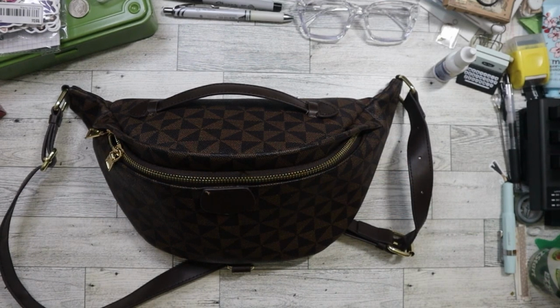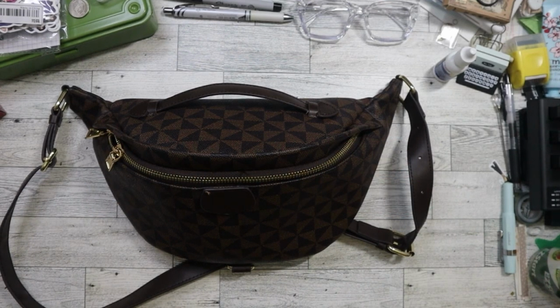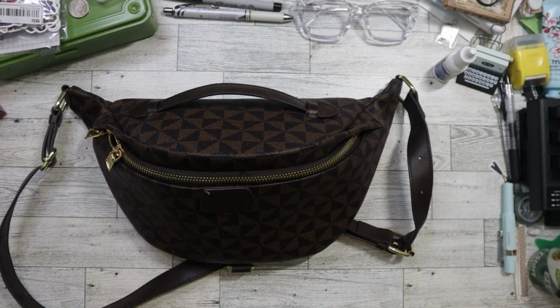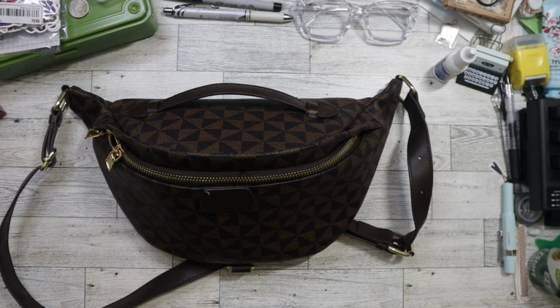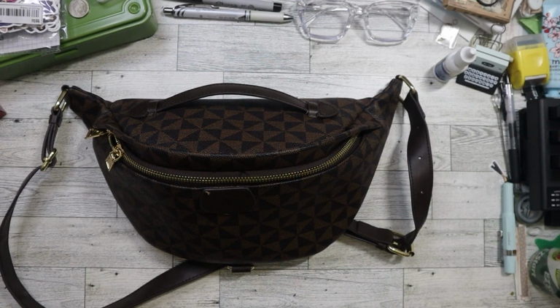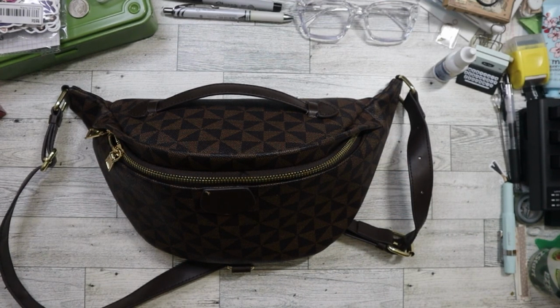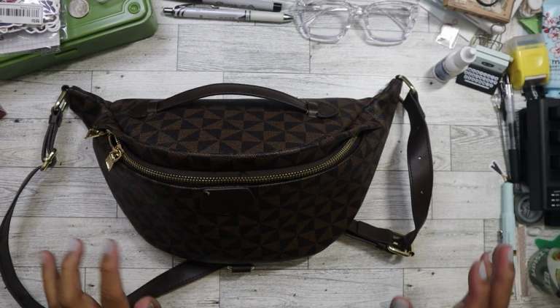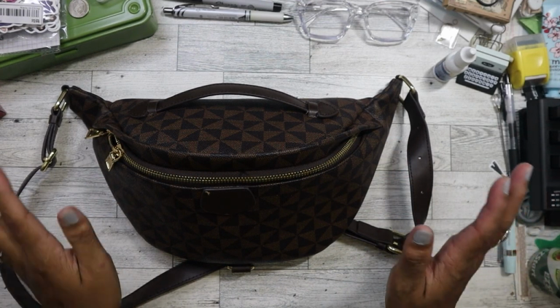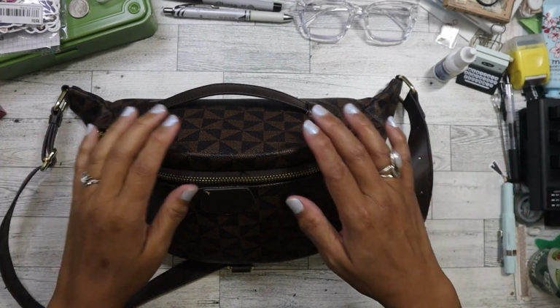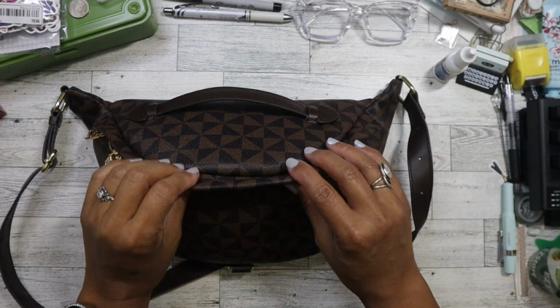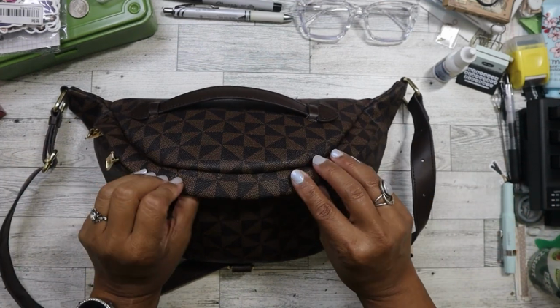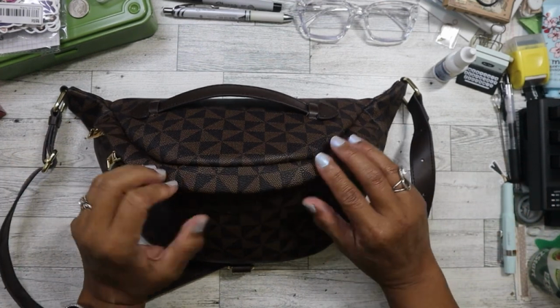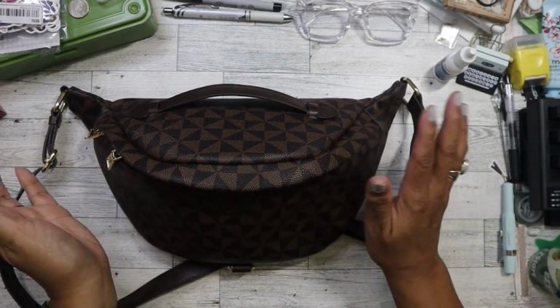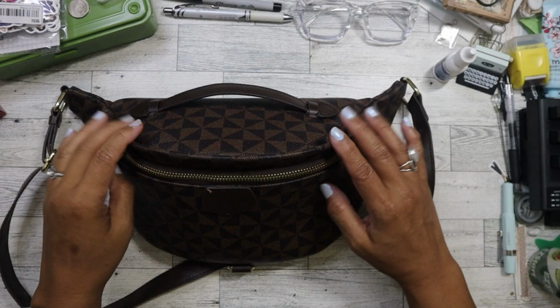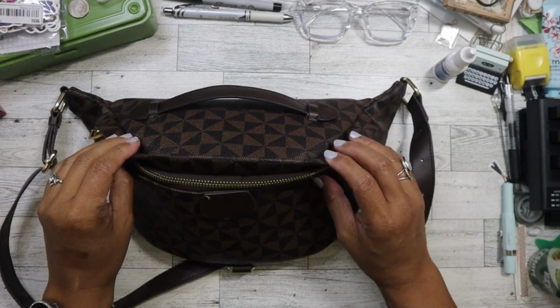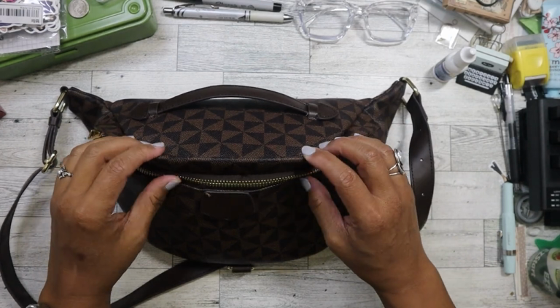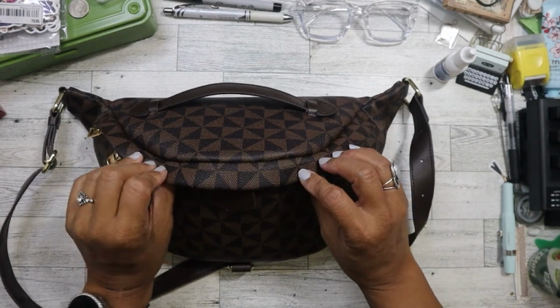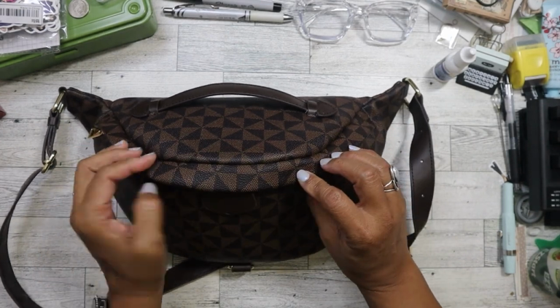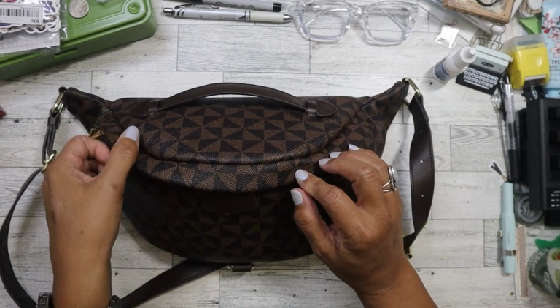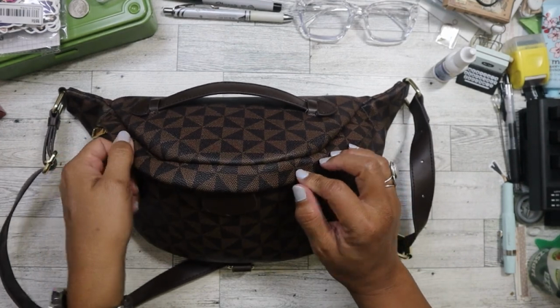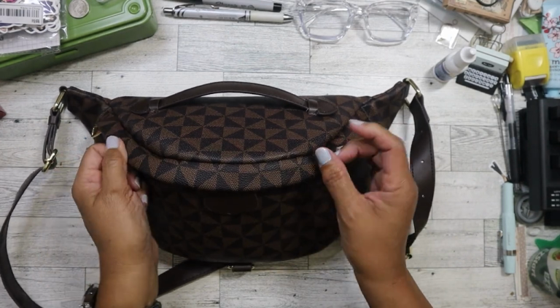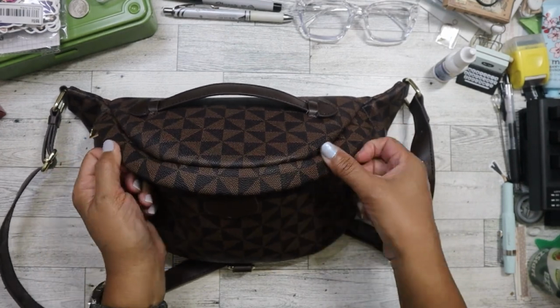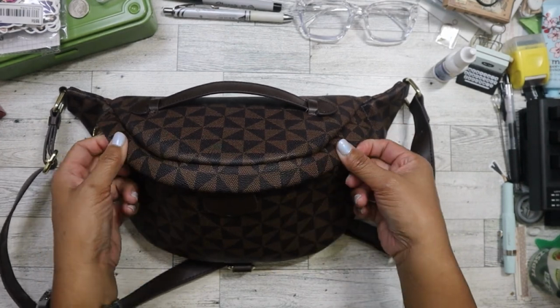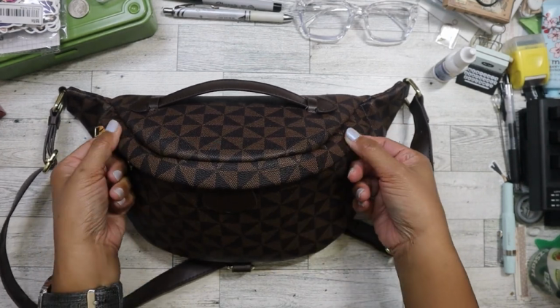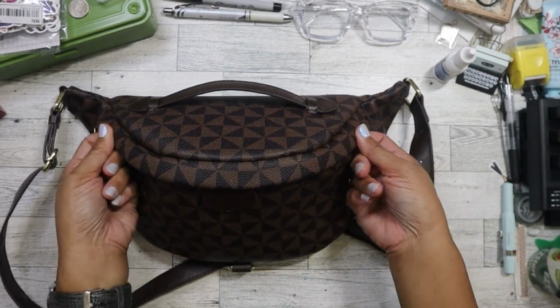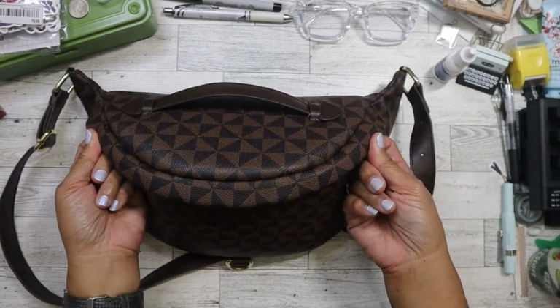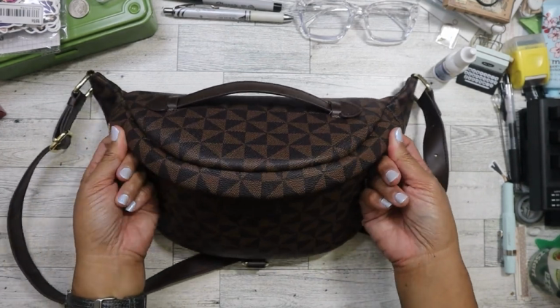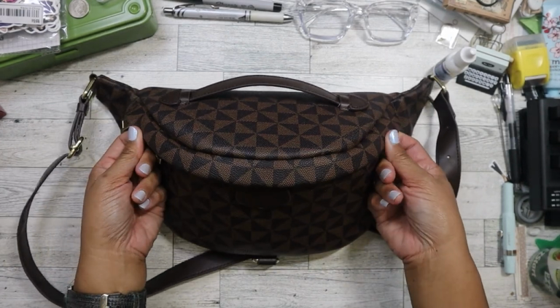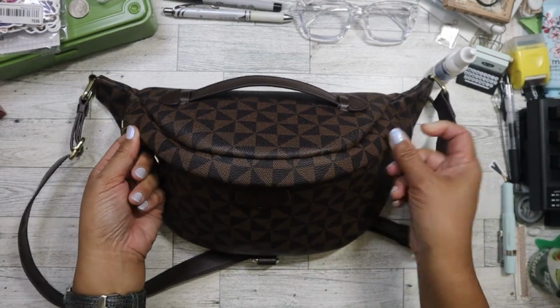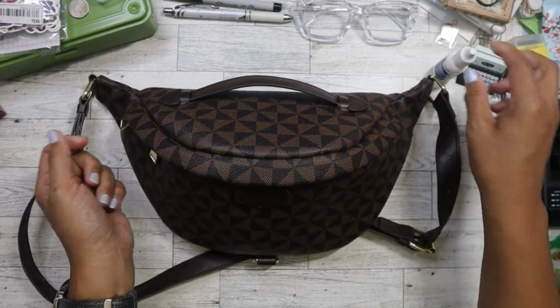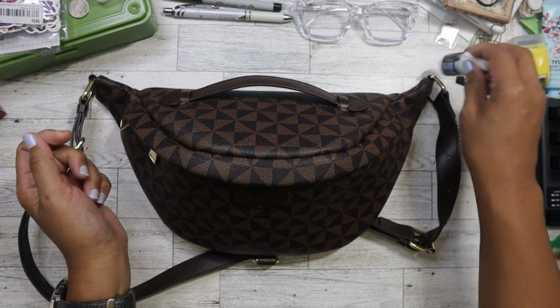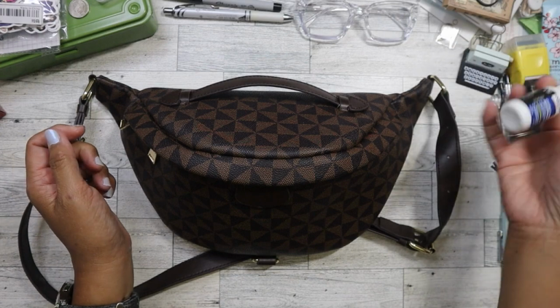Hi everyone! Today I am going to do a 'What's in My Bag / Everyday Essentials' video. It's been a long time since I've done one of these — I think it's been years.